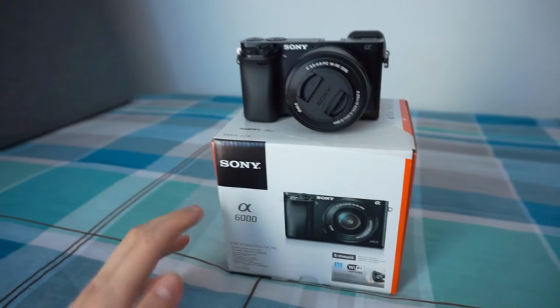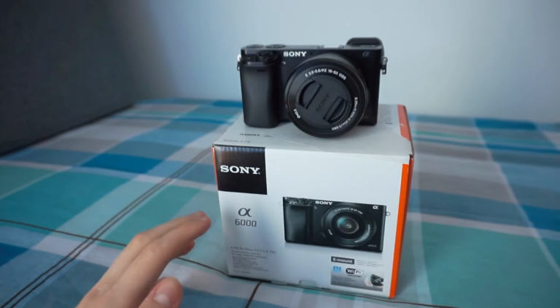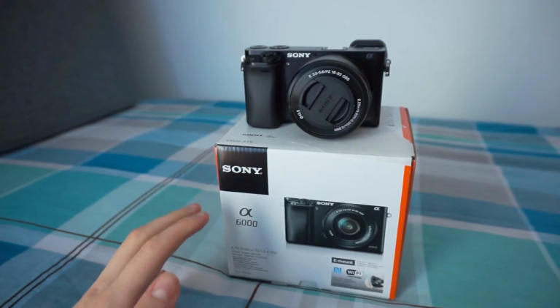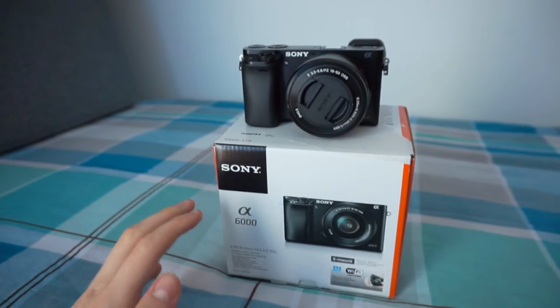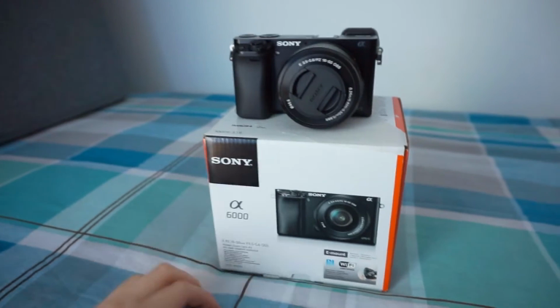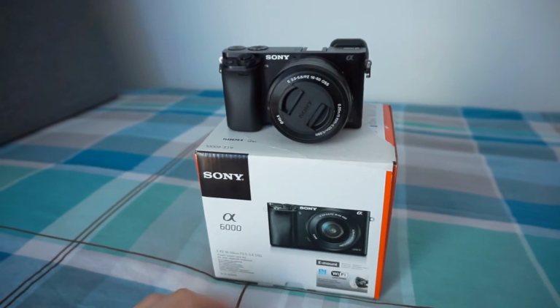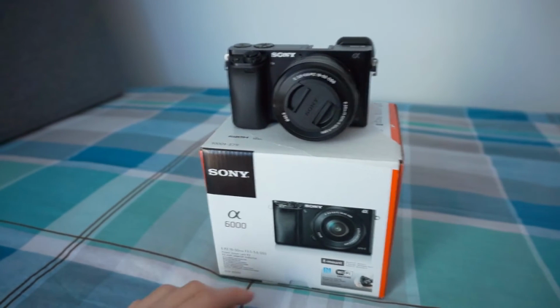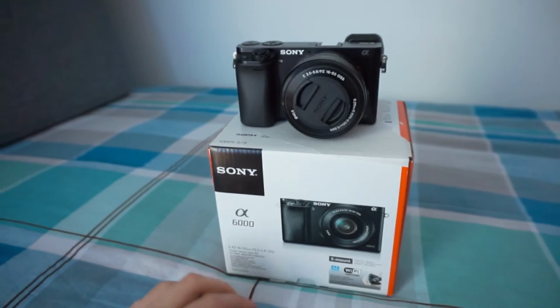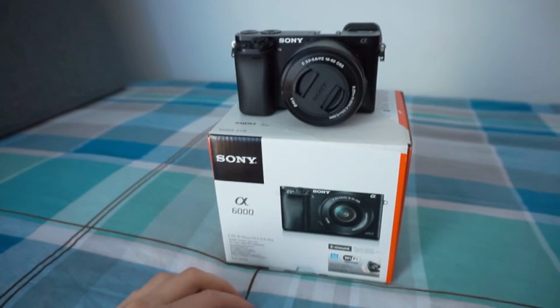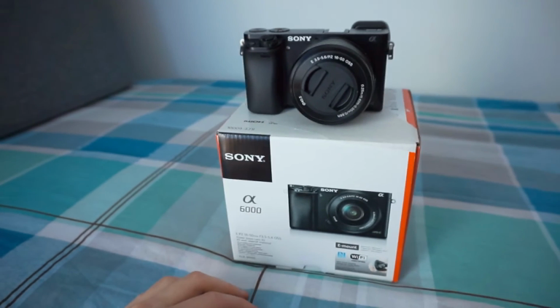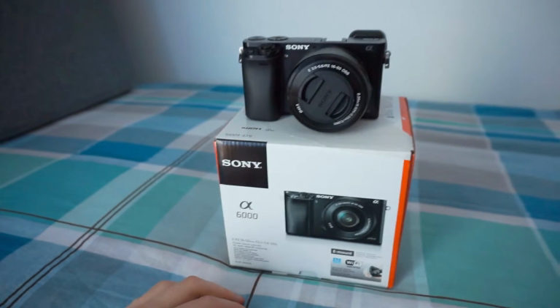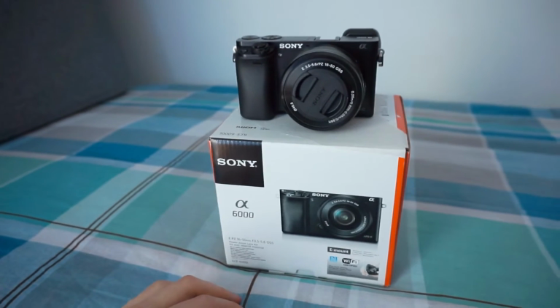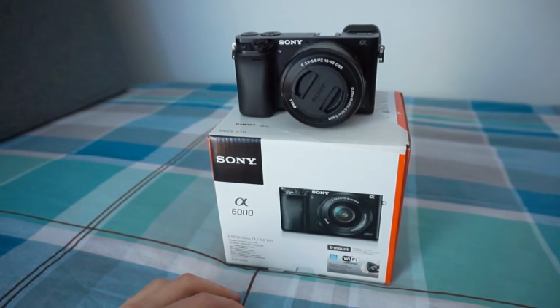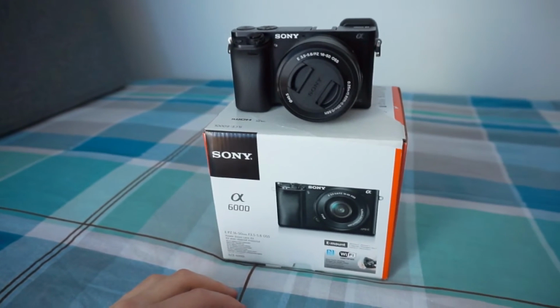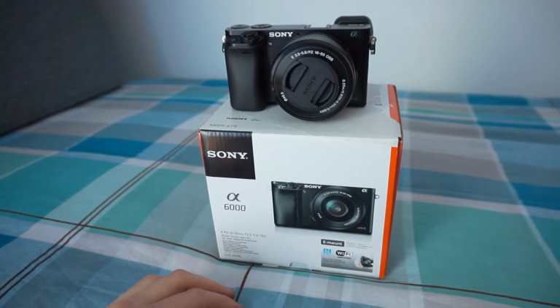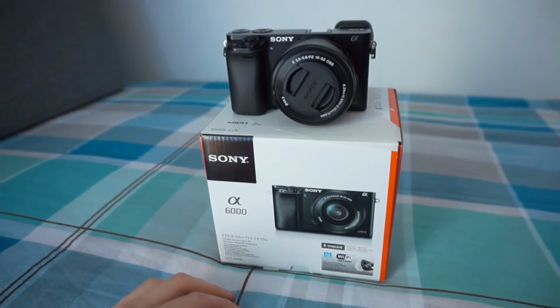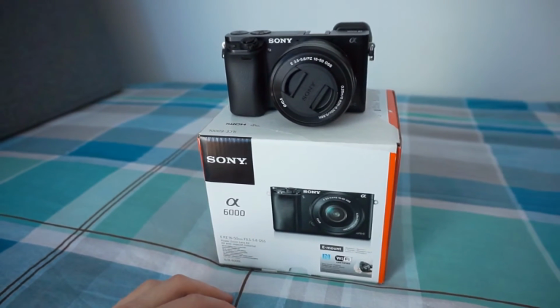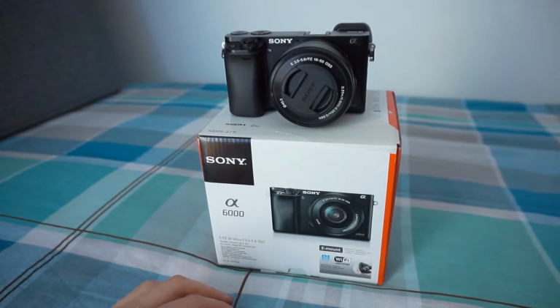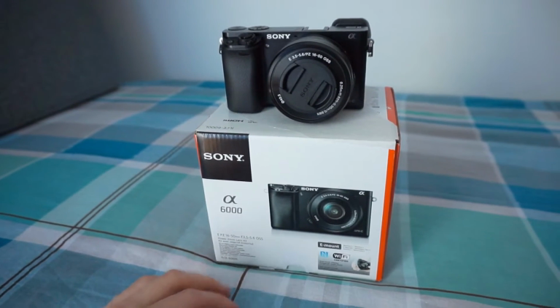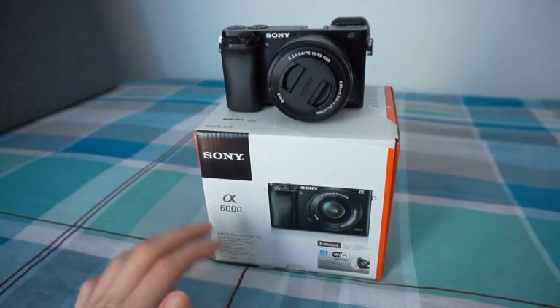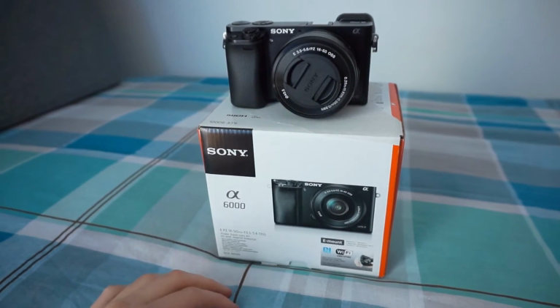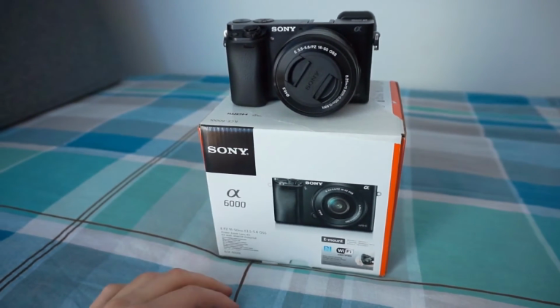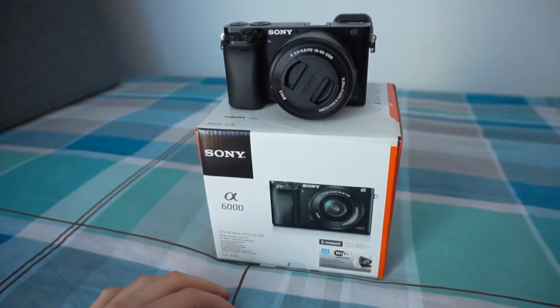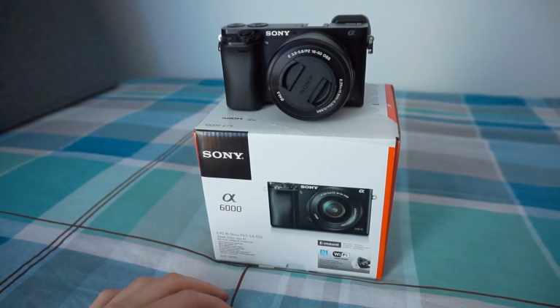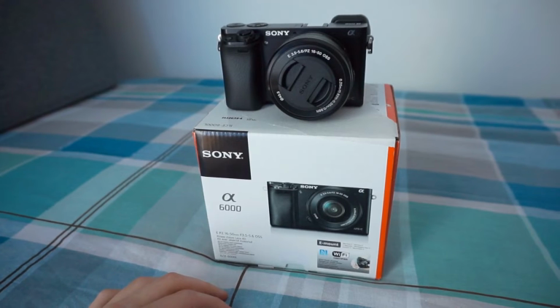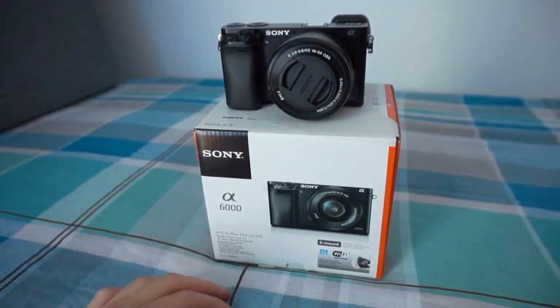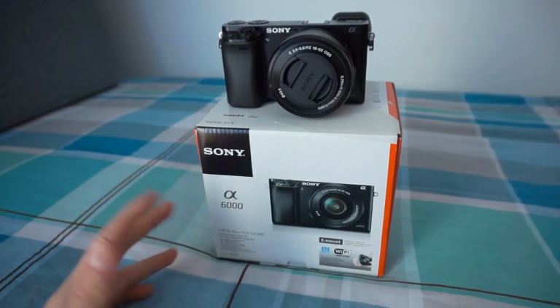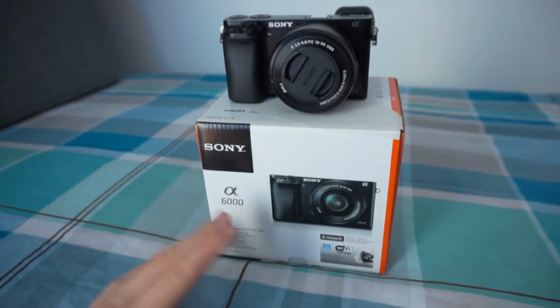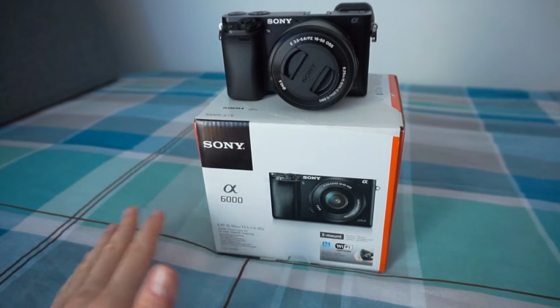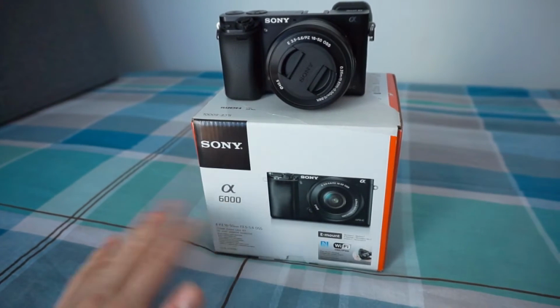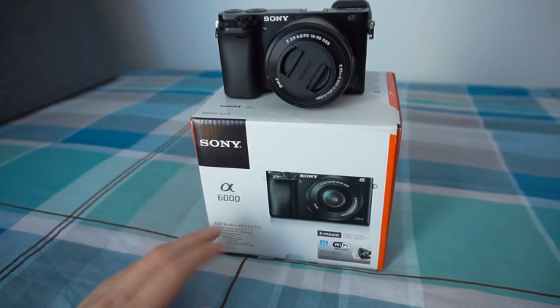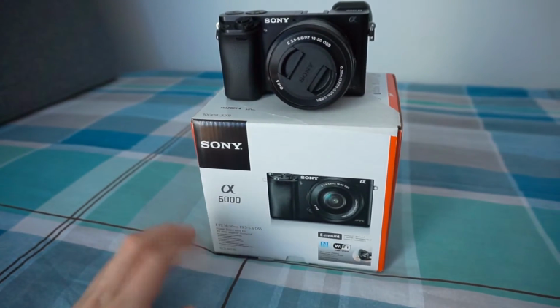Hey guys, PhilDrake here. So here it is, the Alpha 6000 model — I bought it today for around $350.